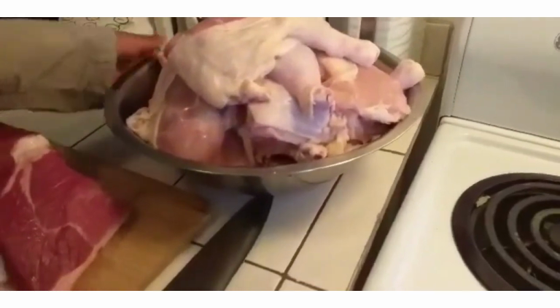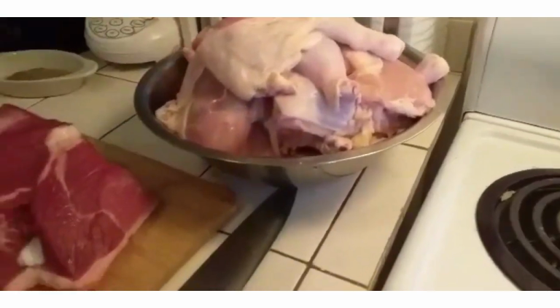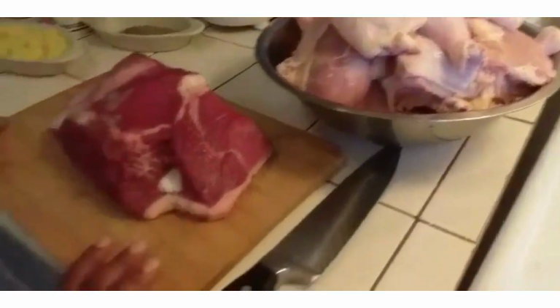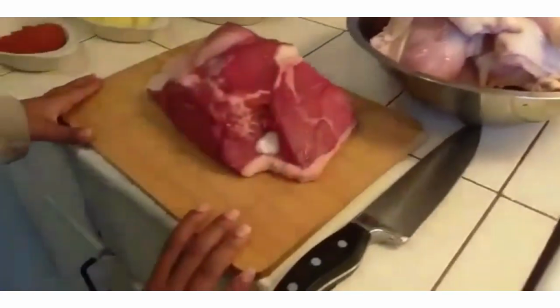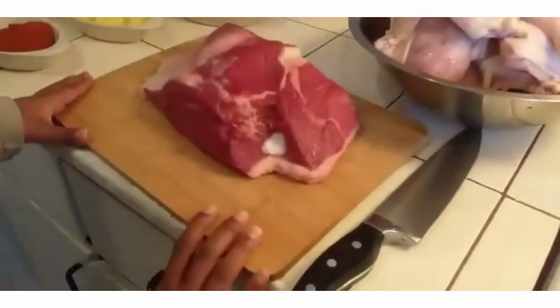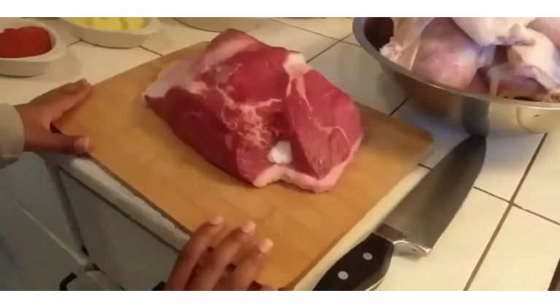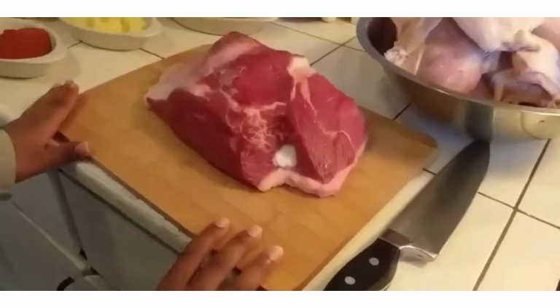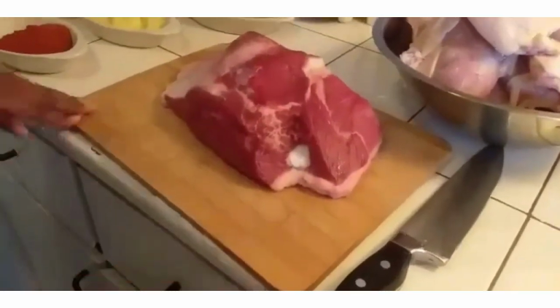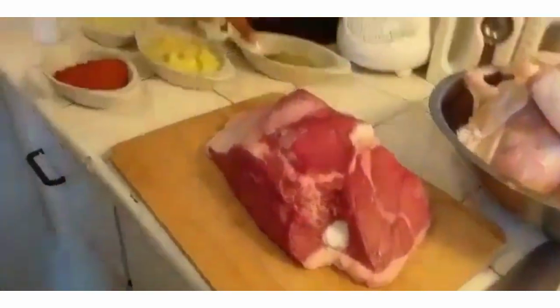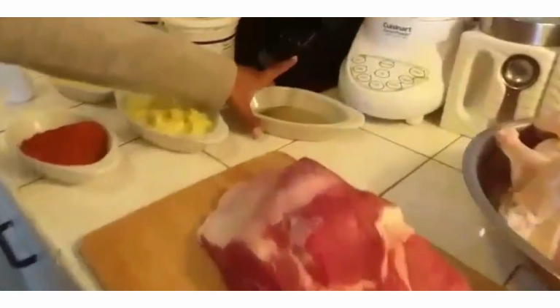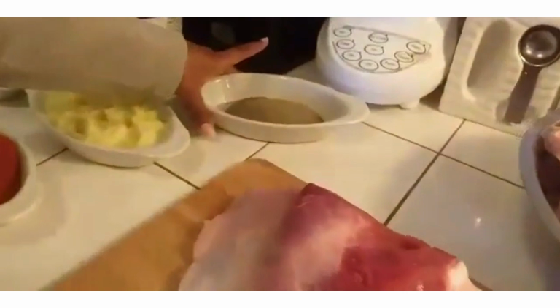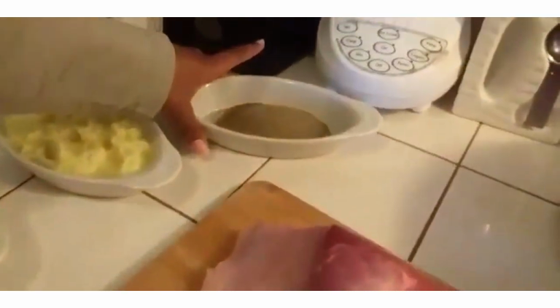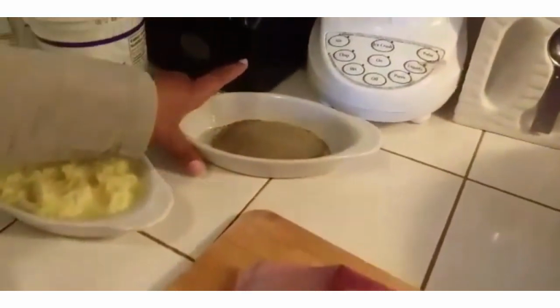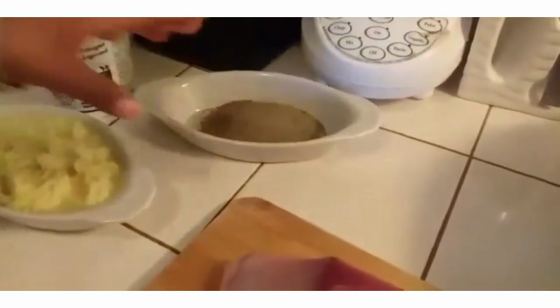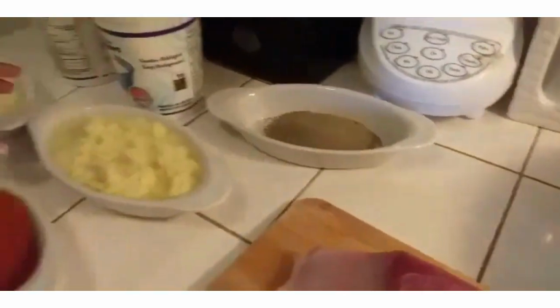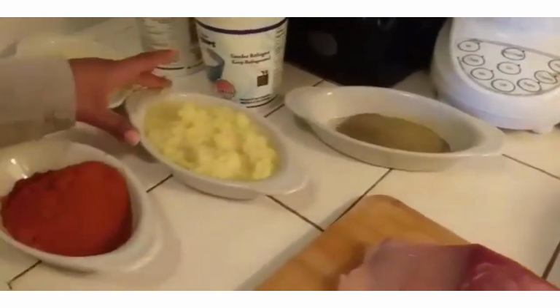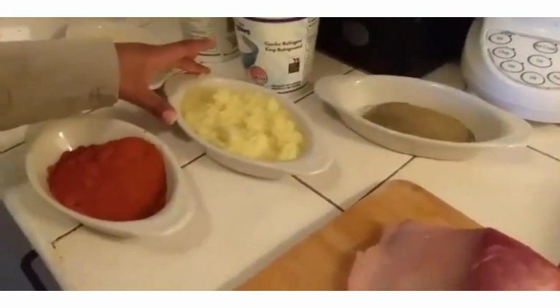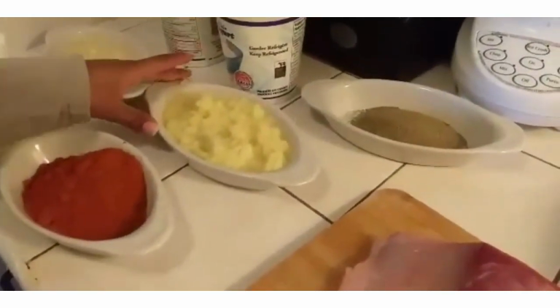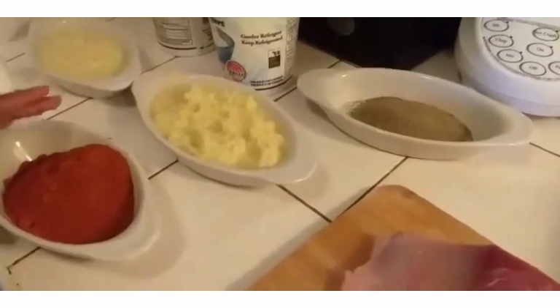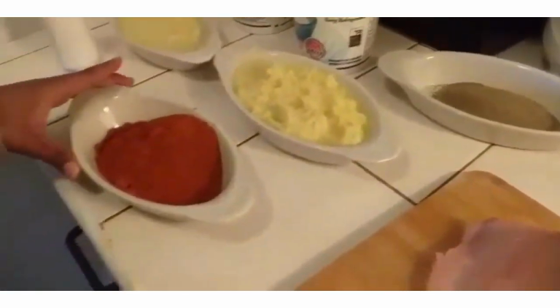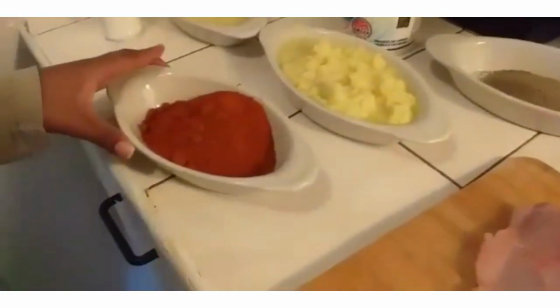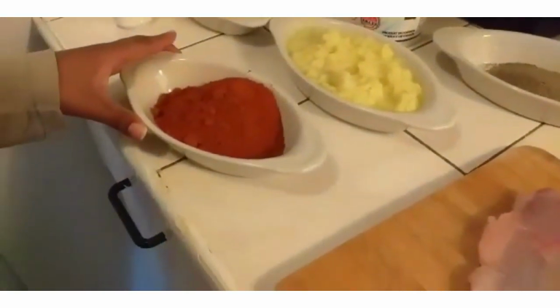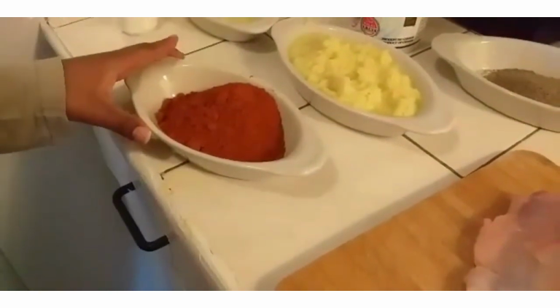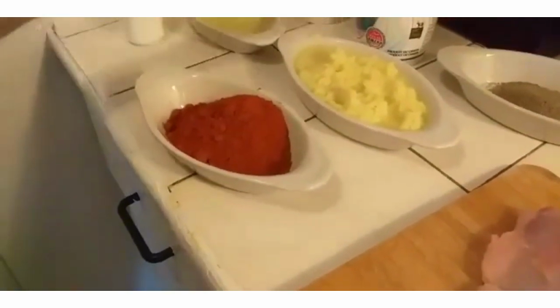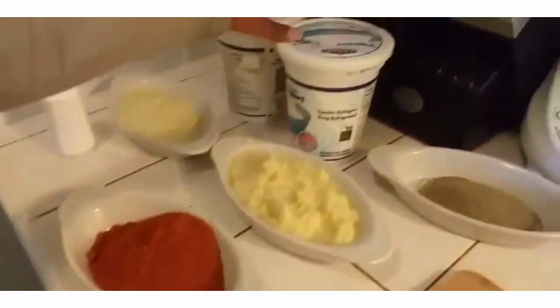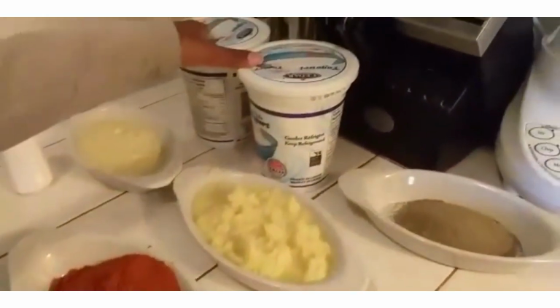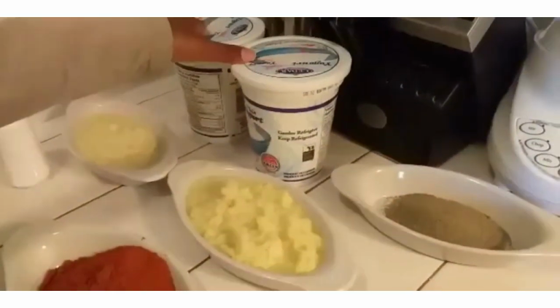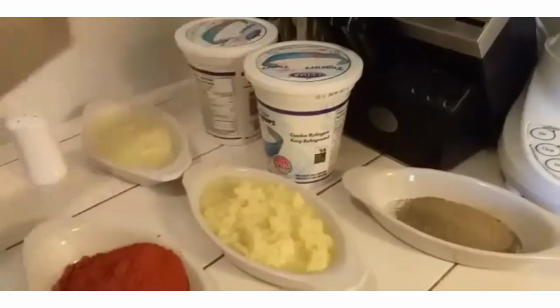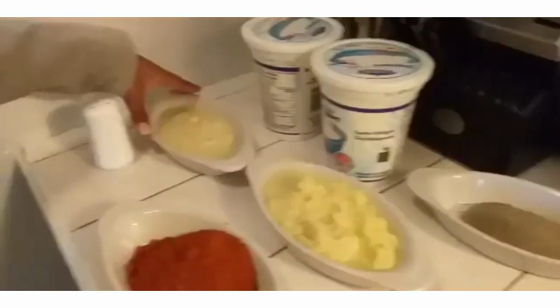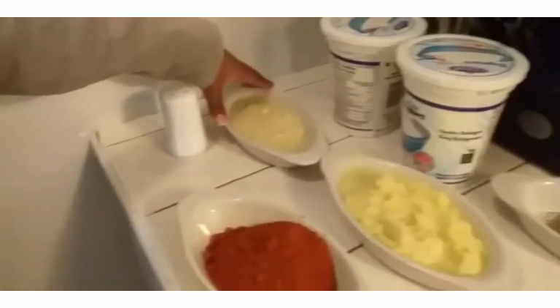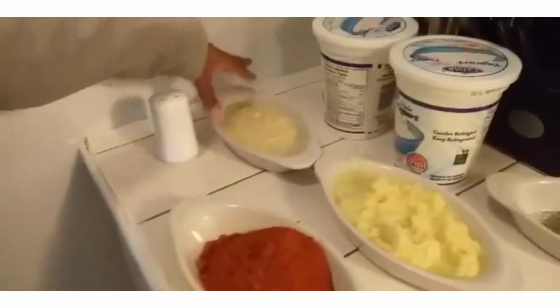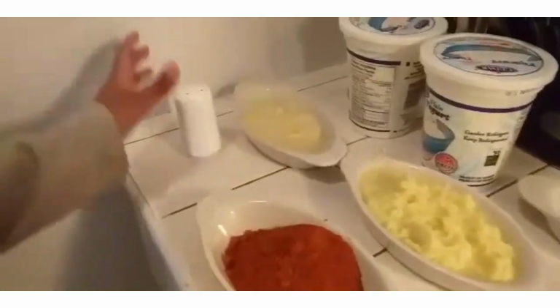You will need green meat, black pepper, ginger, red spice, yogurt, garlic, and salt.